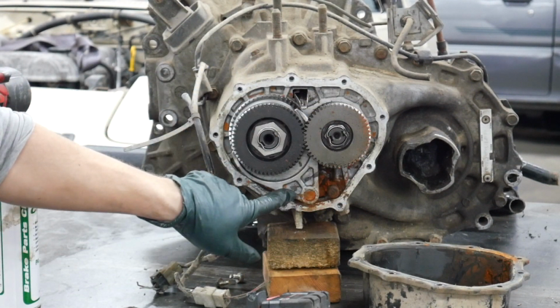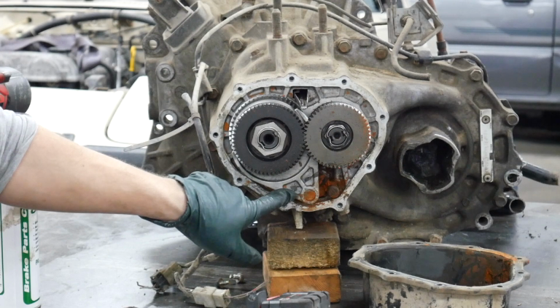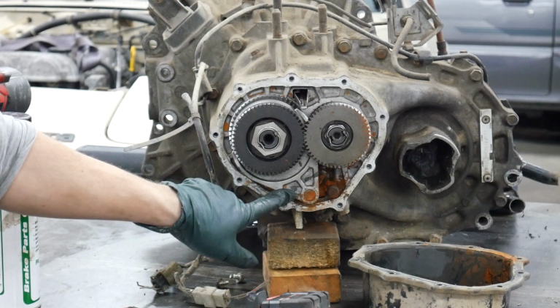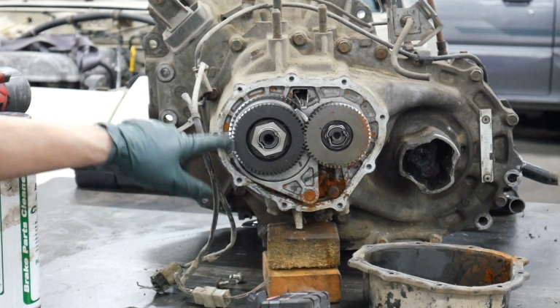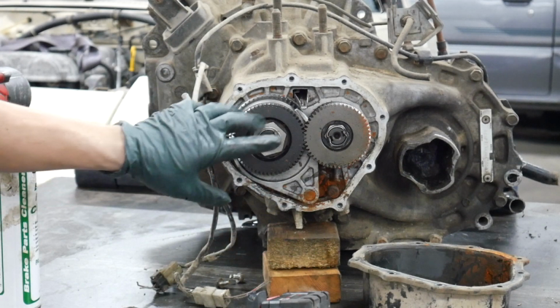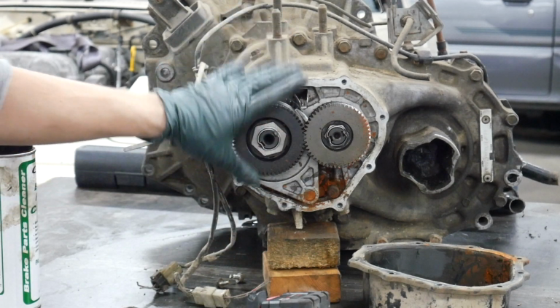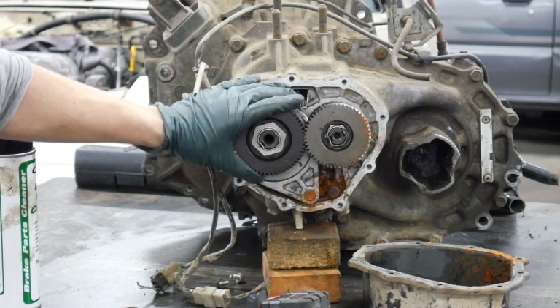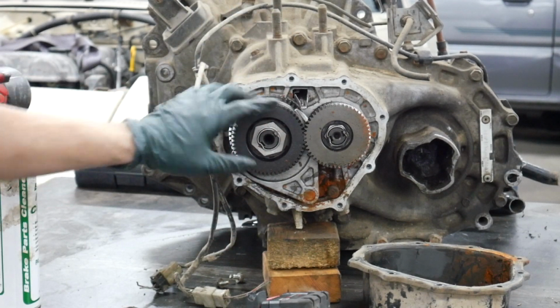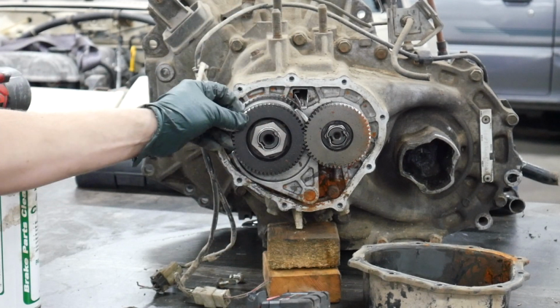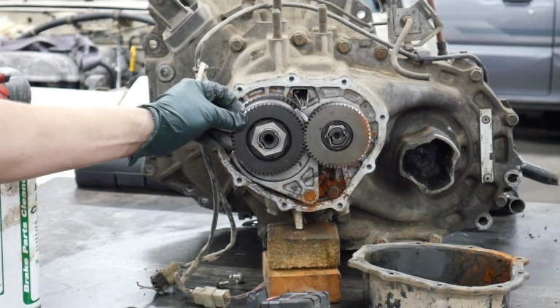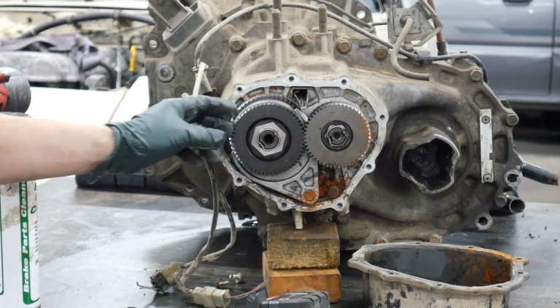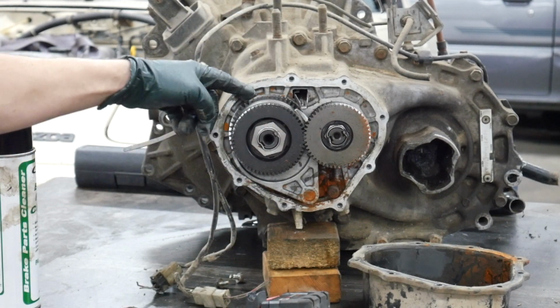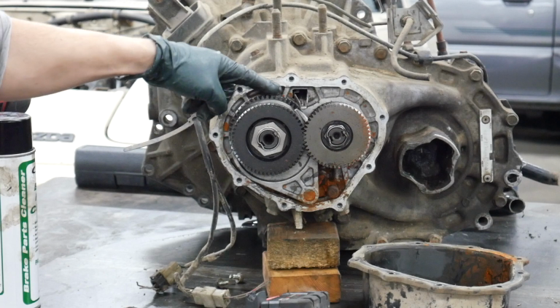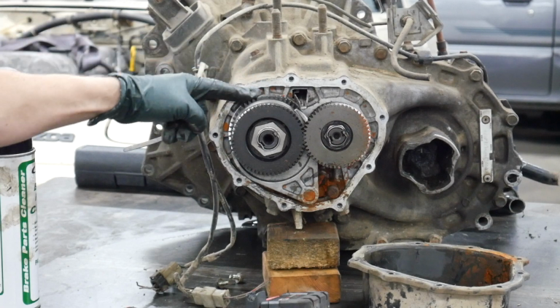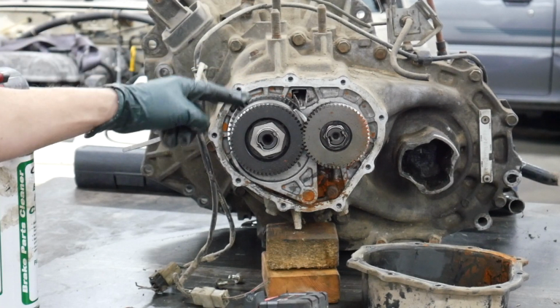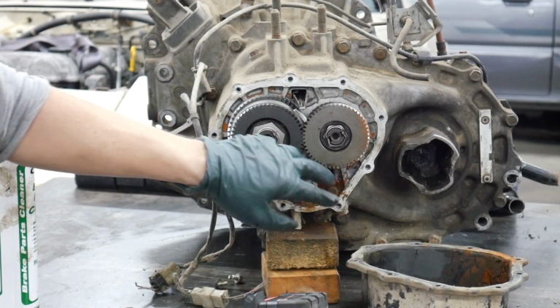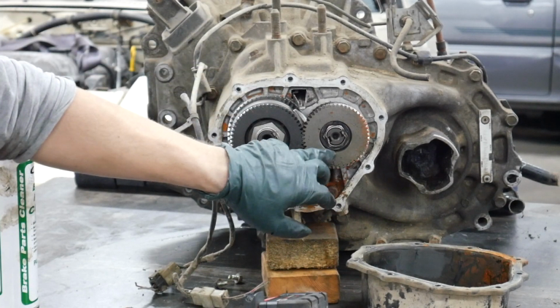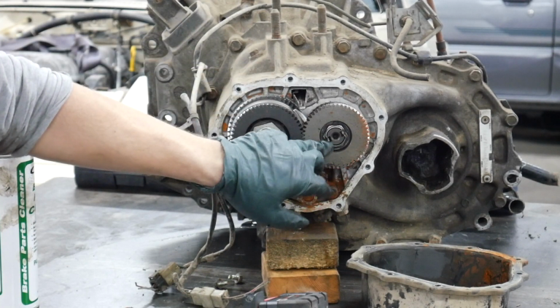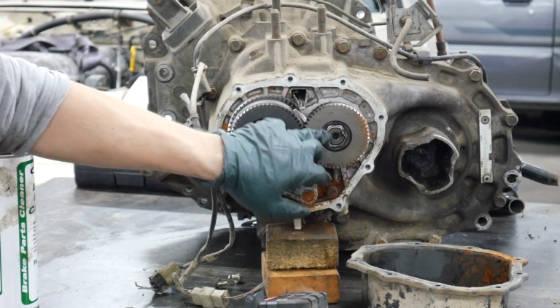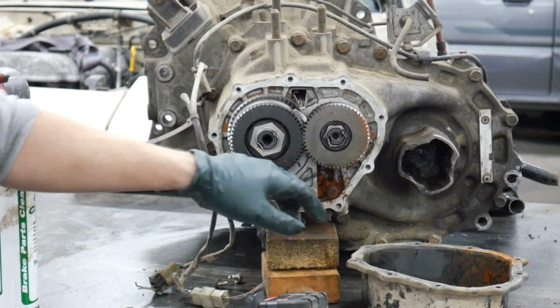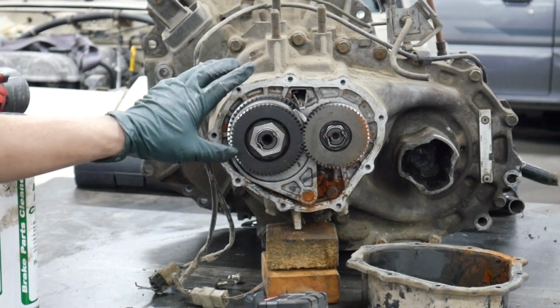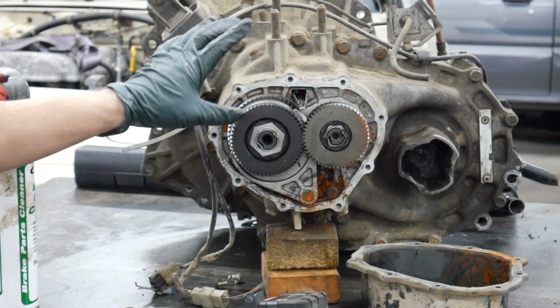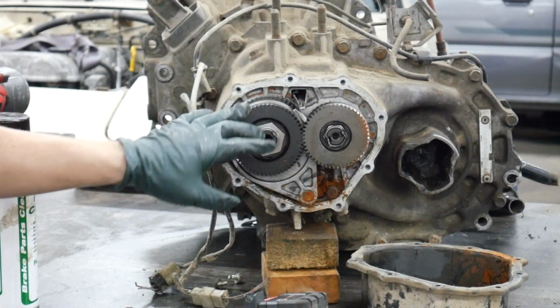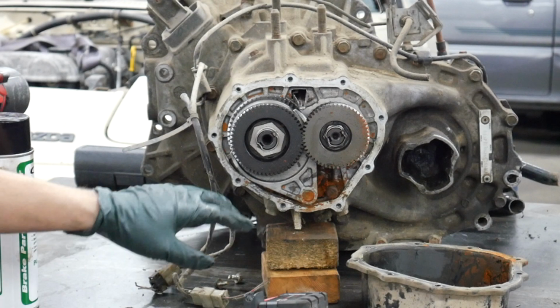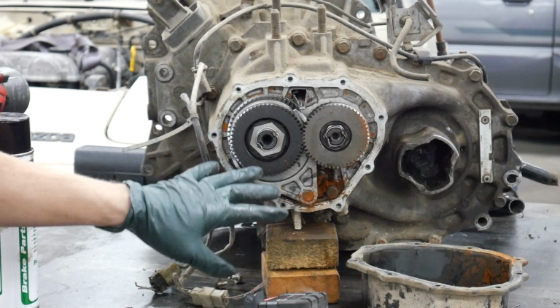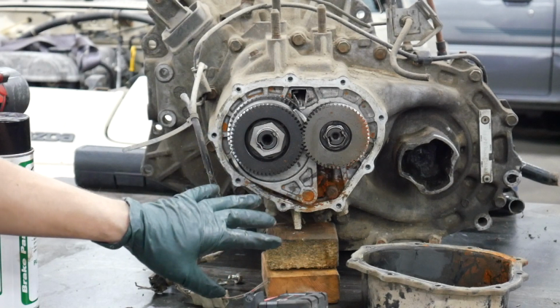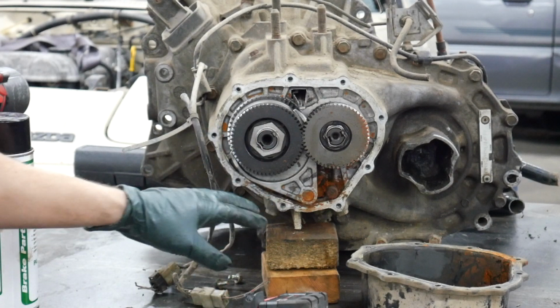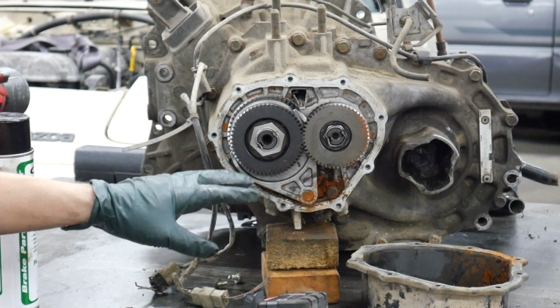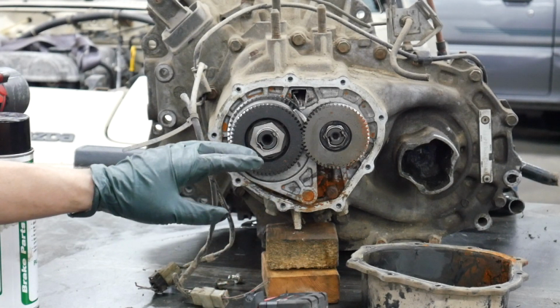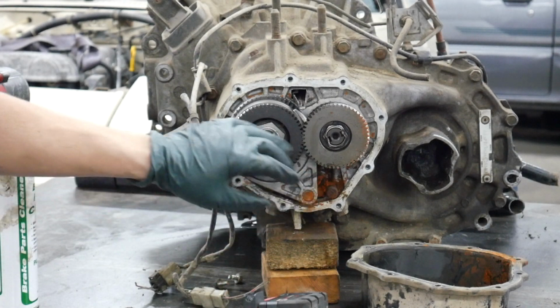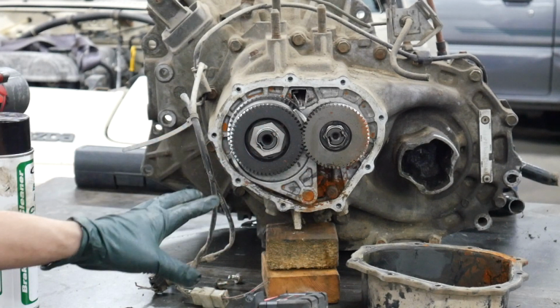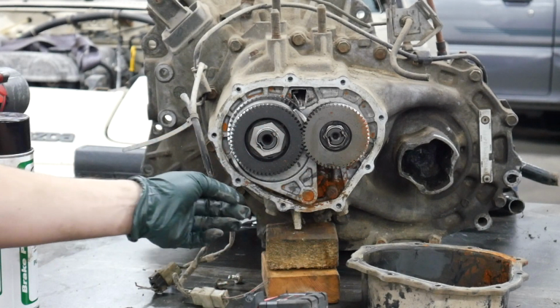Here's the shift fork. This is the input shaft fifth gear. The outer gear is actually reverse, and this gear right here is fifth. This is the output shaft. The first thing you want to do at this point is kind of assess the situation.